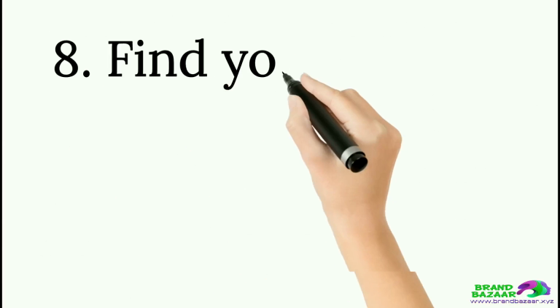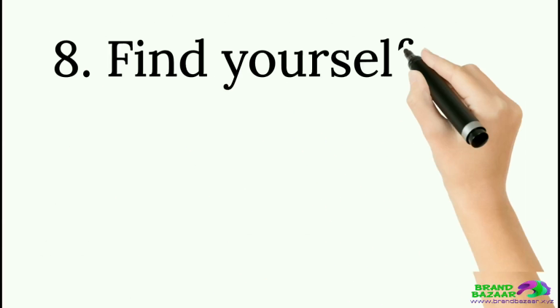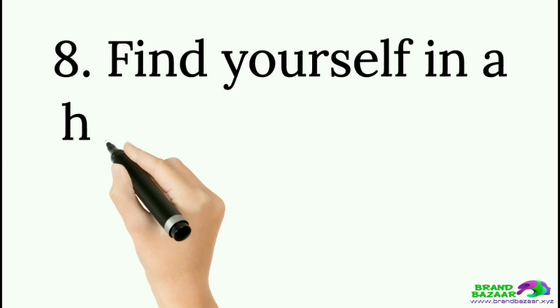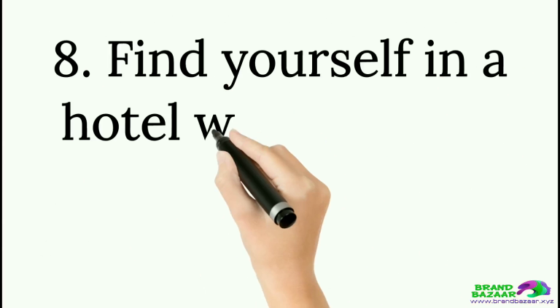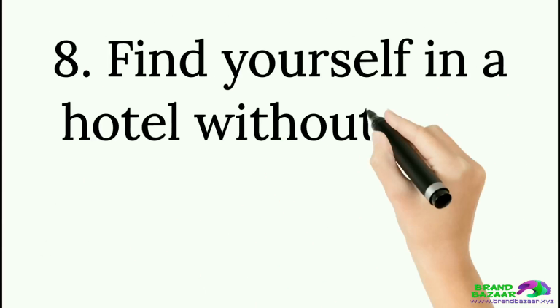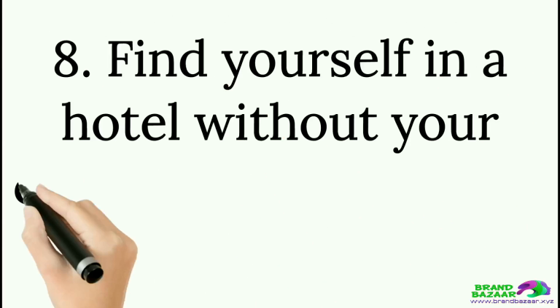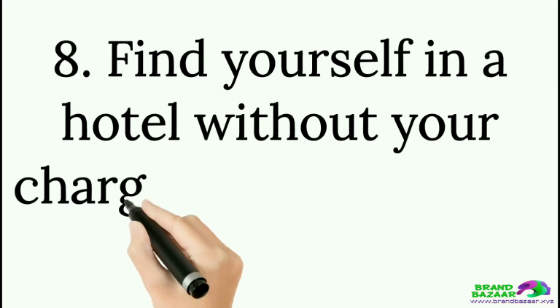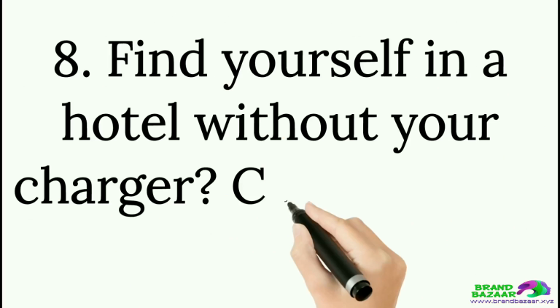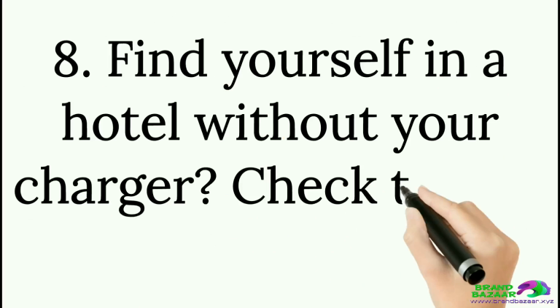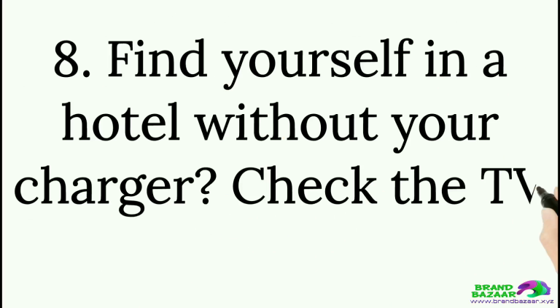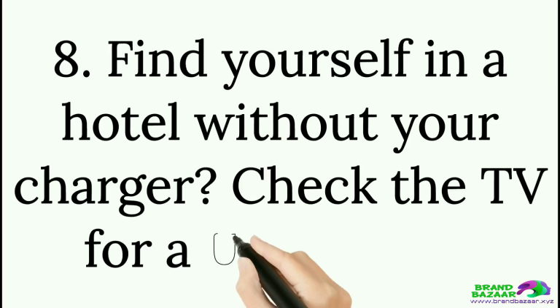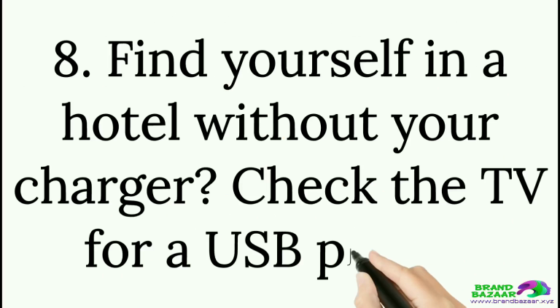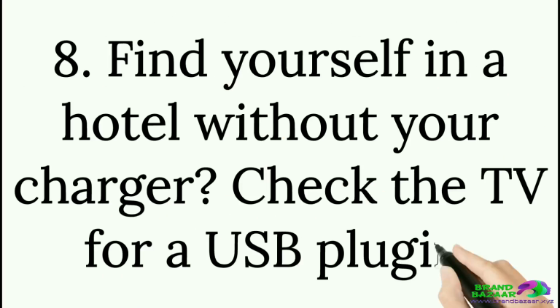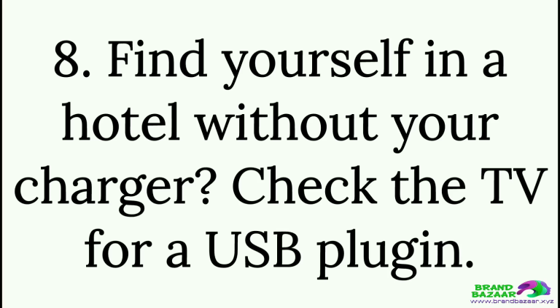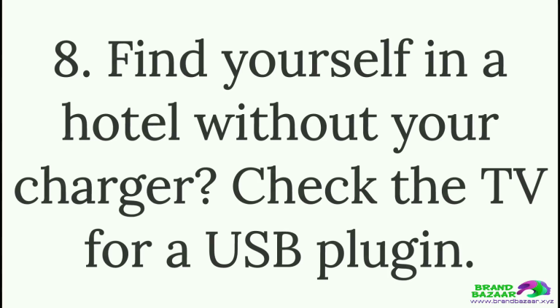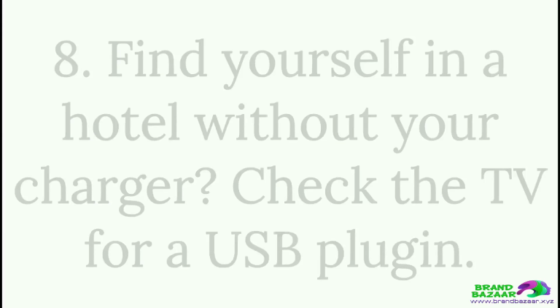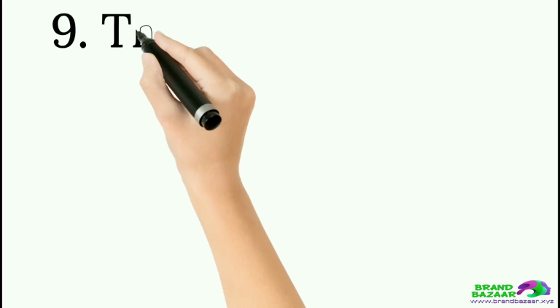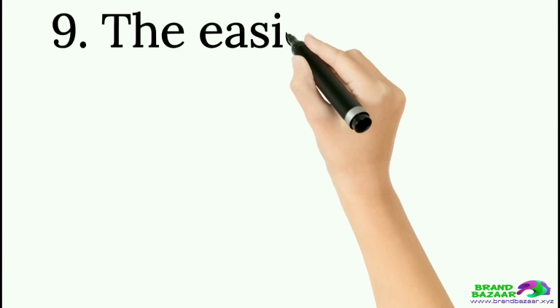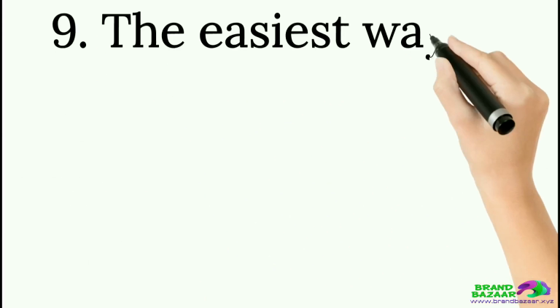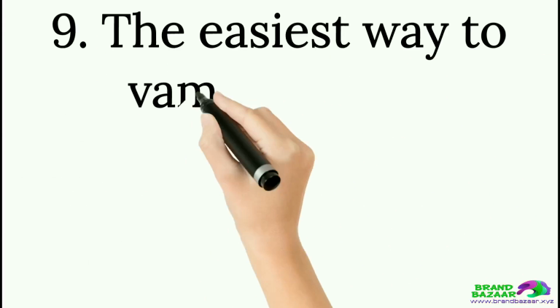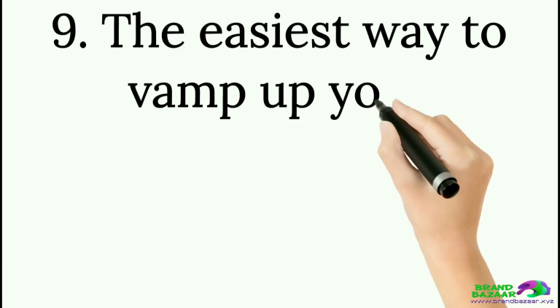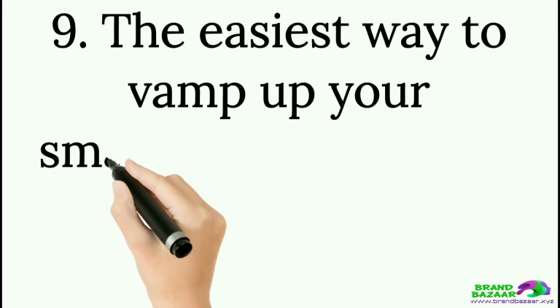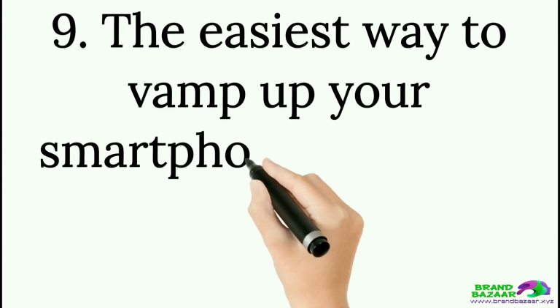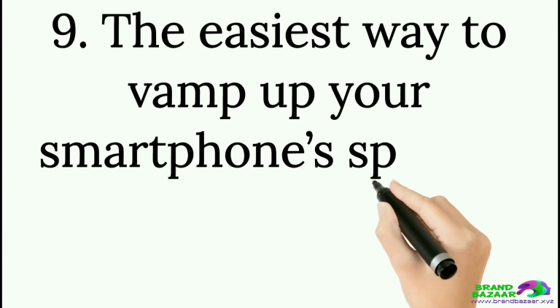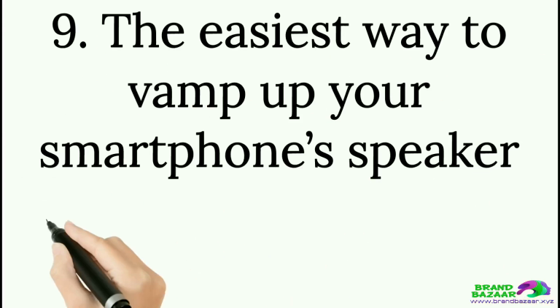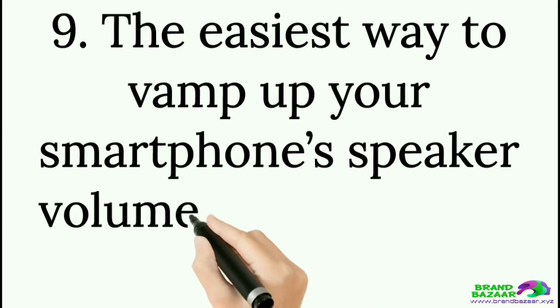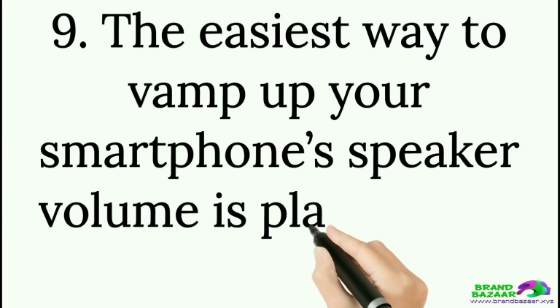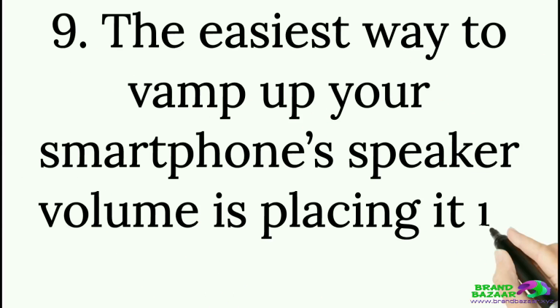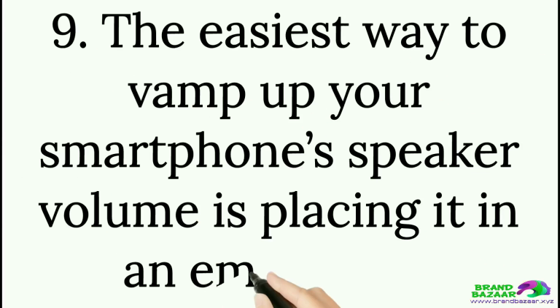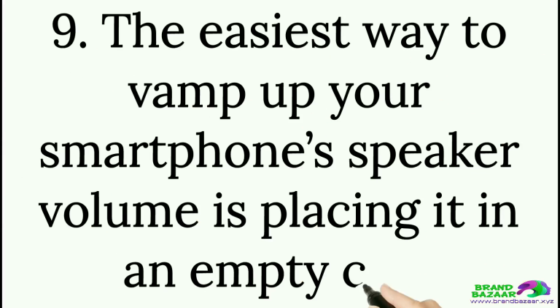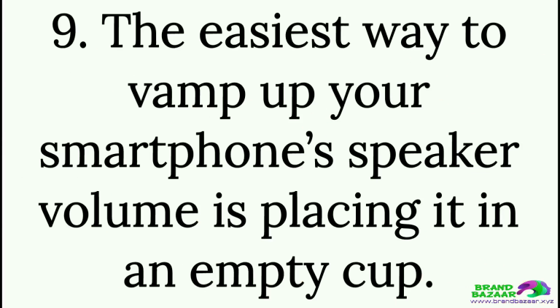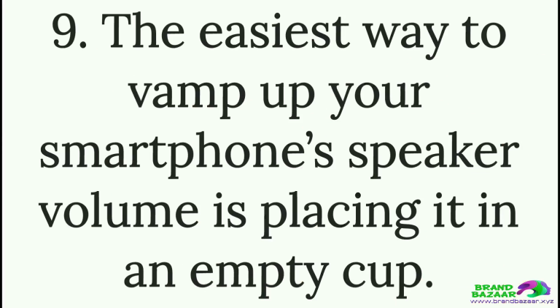Tip 8: Find yourself in a hotel without your charger? Check the TV for a USB plug-in. Tip 9: The easiest way to boost your smartphone's speaker volume is by placing it in an empty cup.